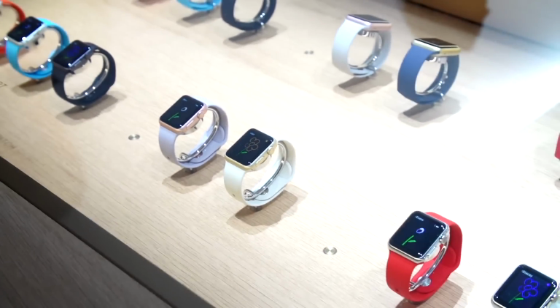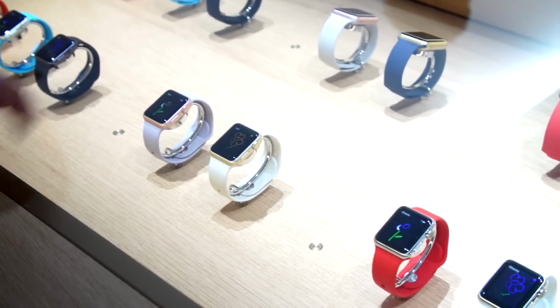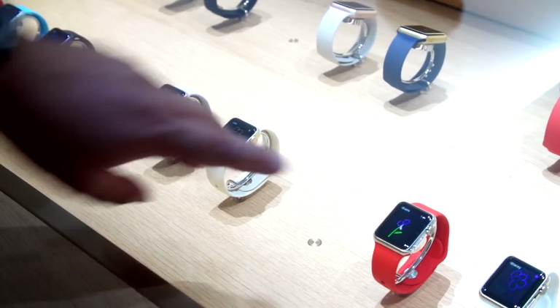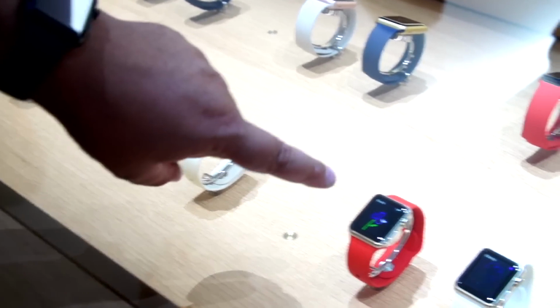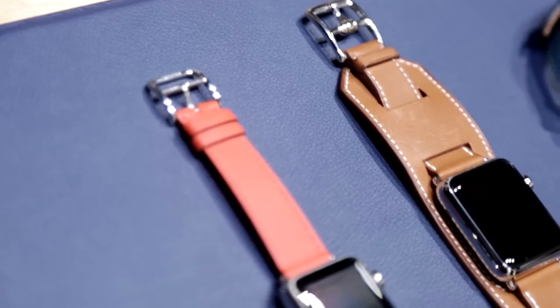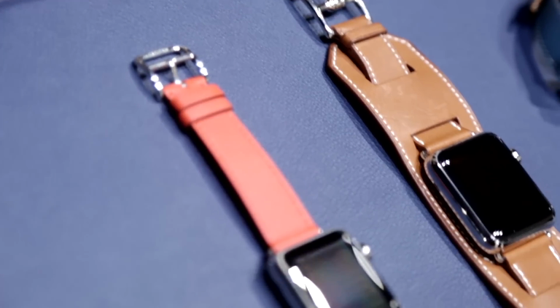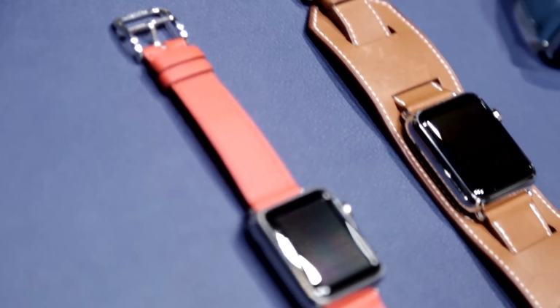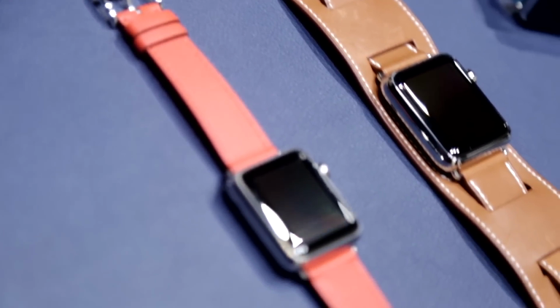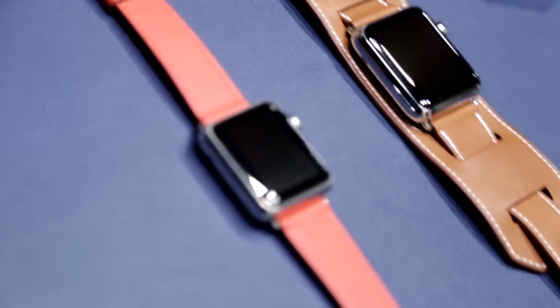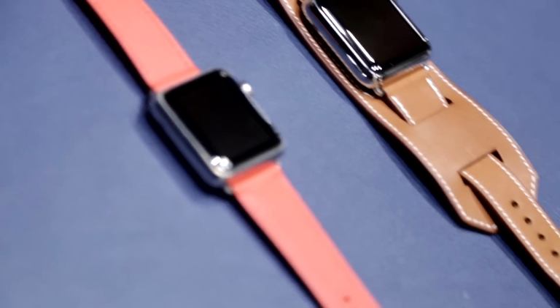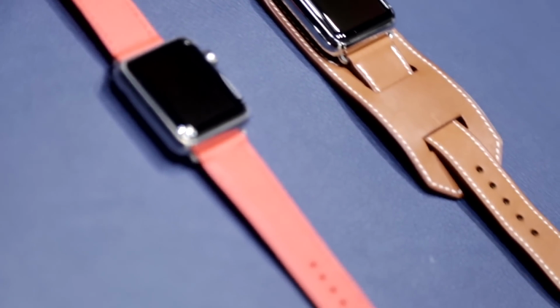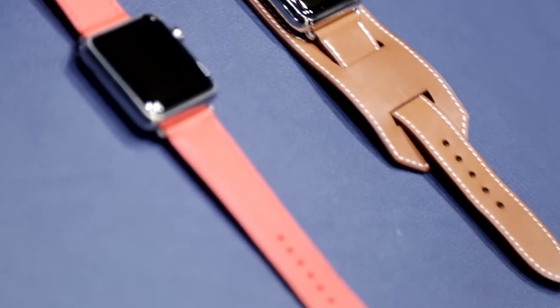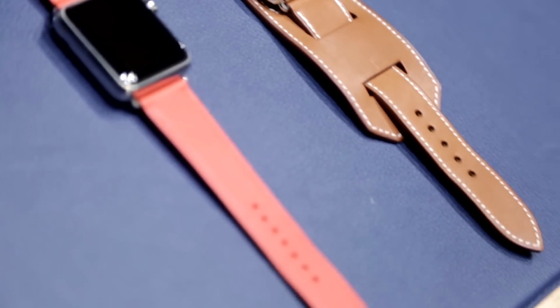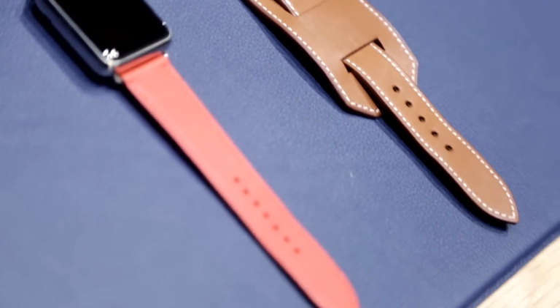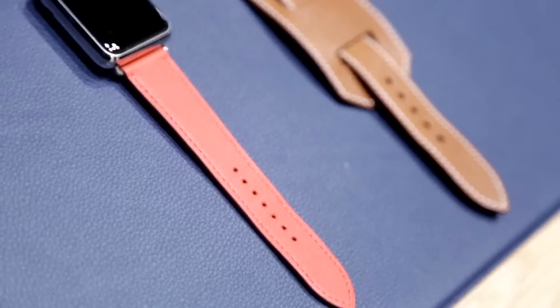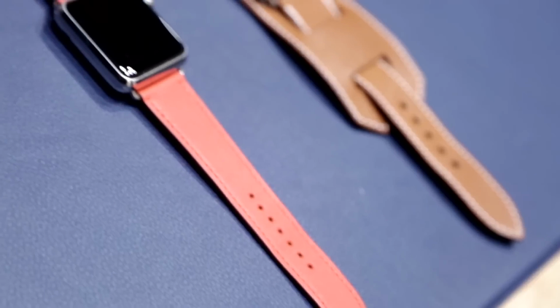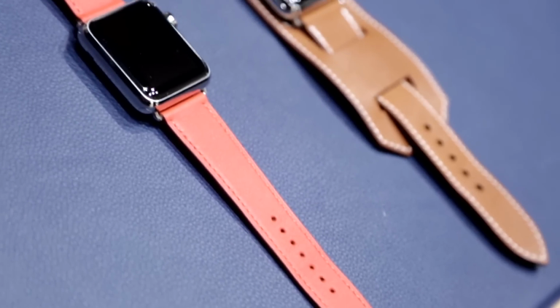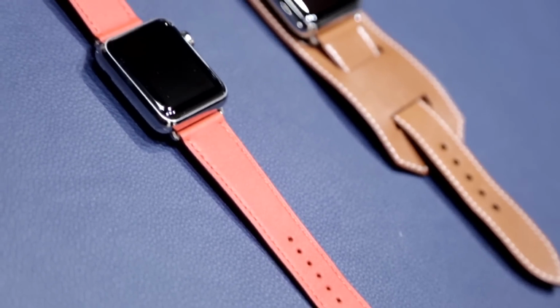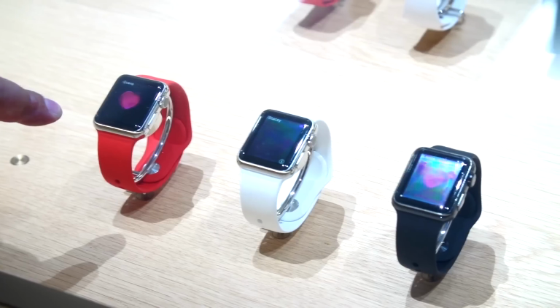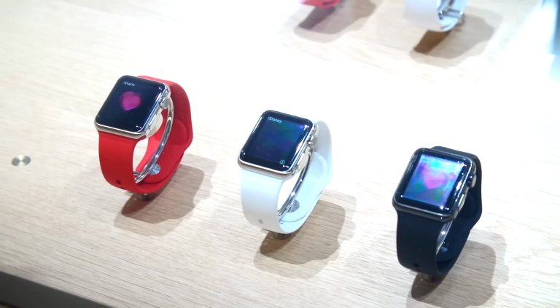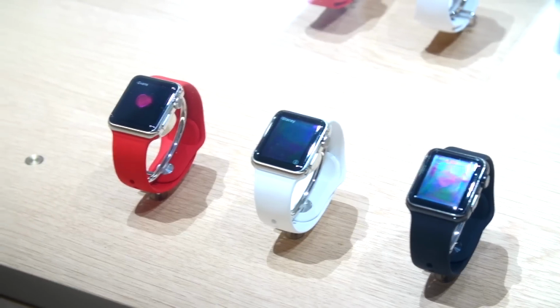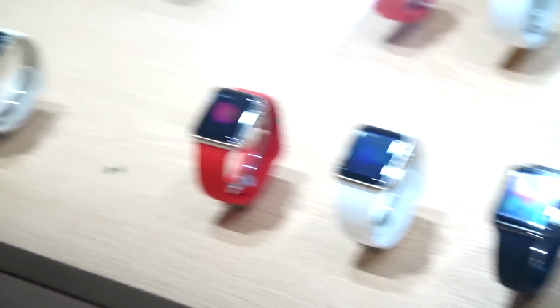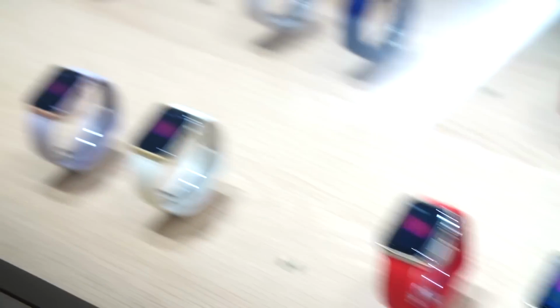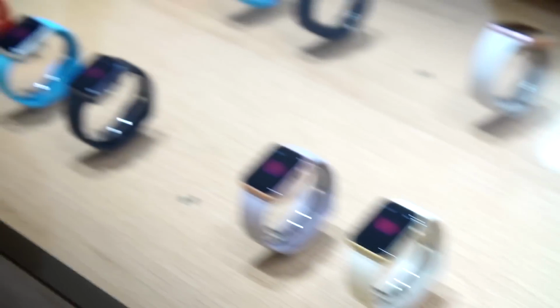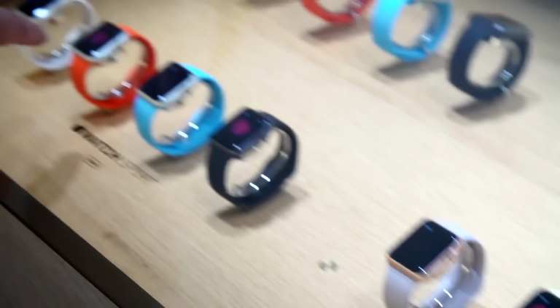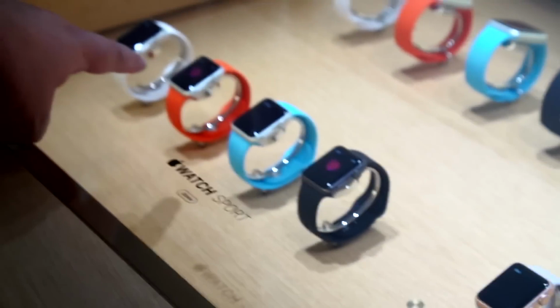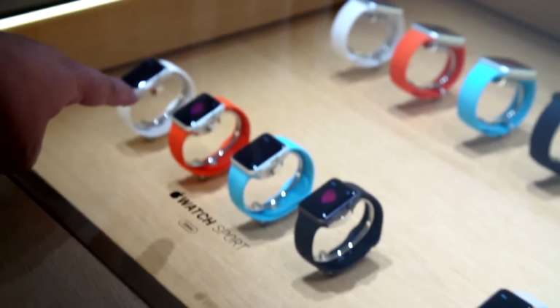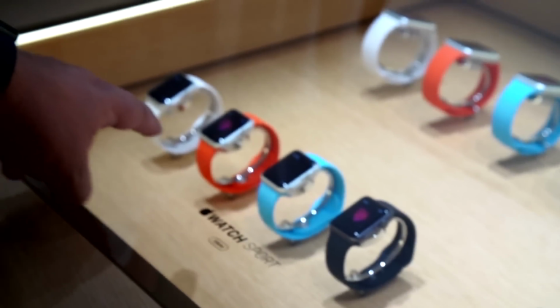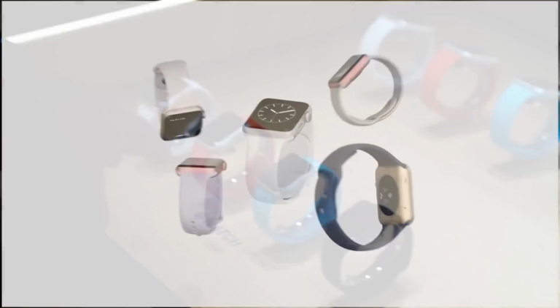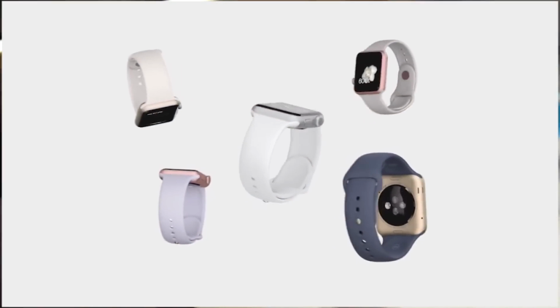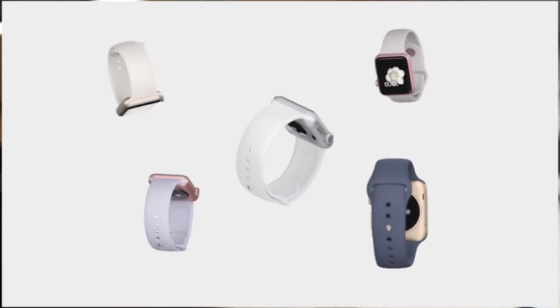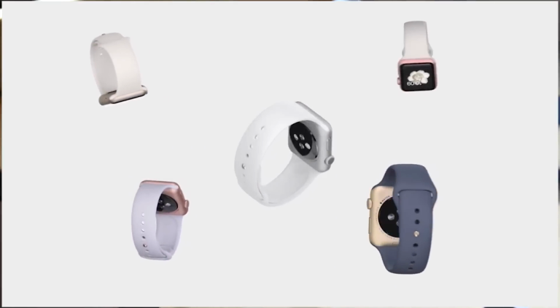In addition to that, they also have some new colors of band. You'll notice the Product Red band here. Over here you'll notice orange — a nice bright orange — and there are a variety of new ones.